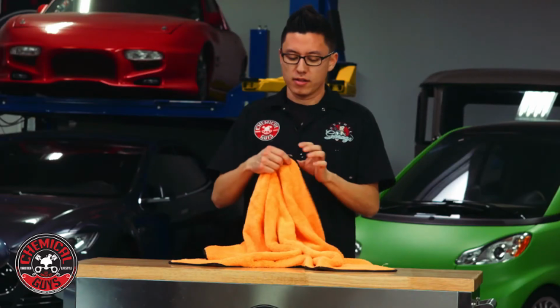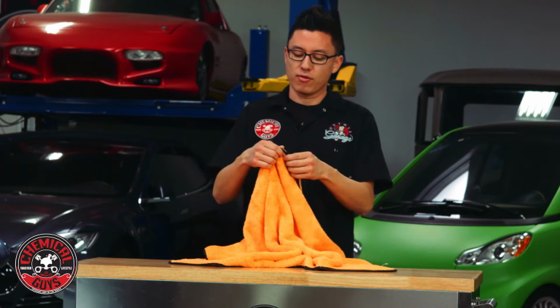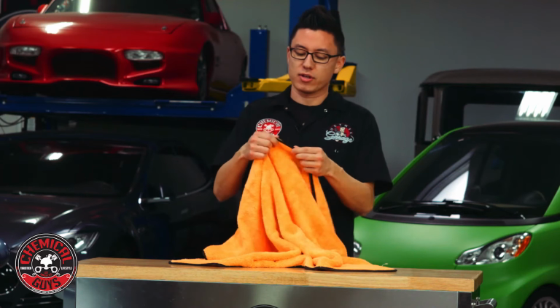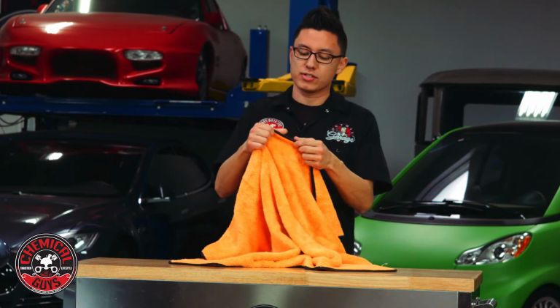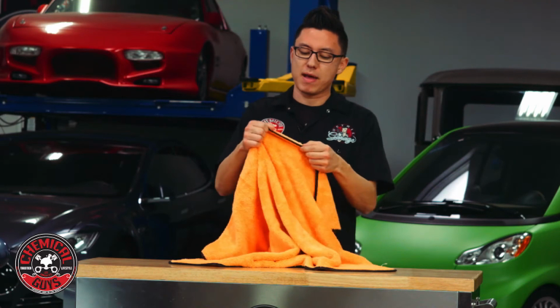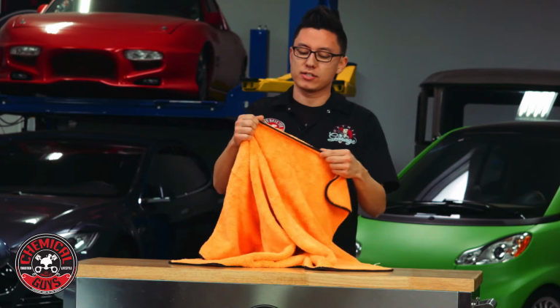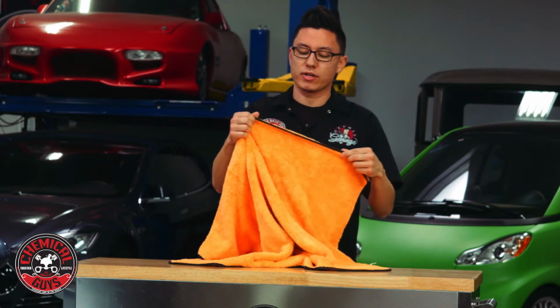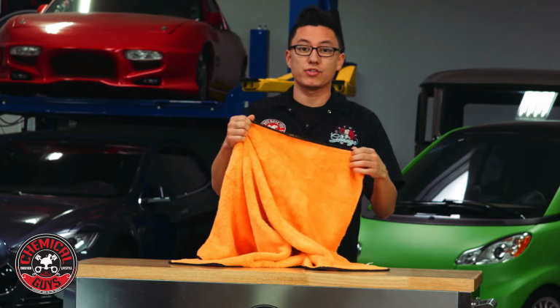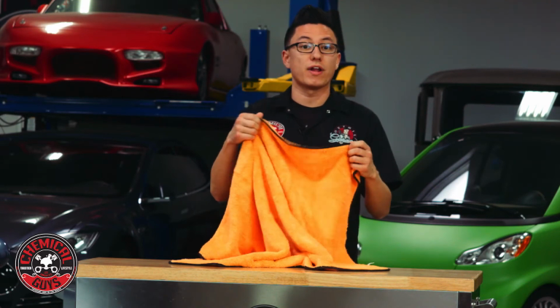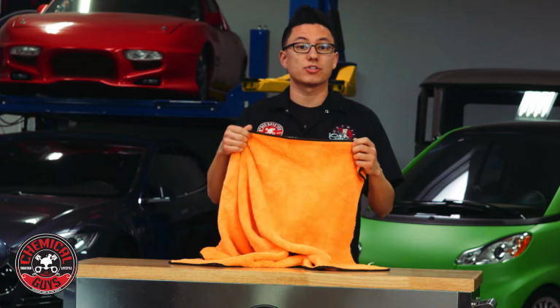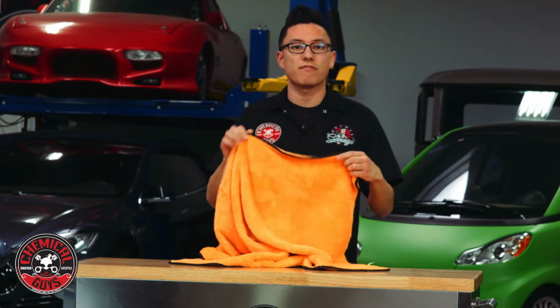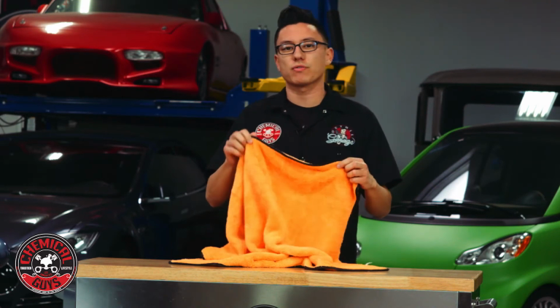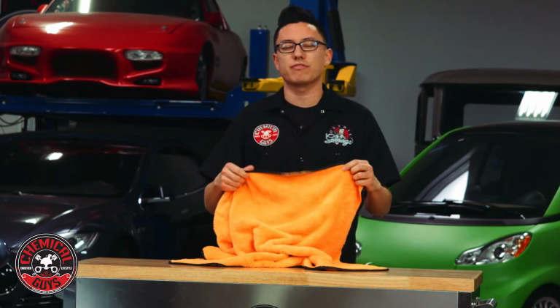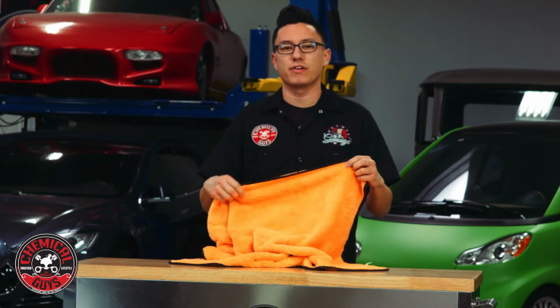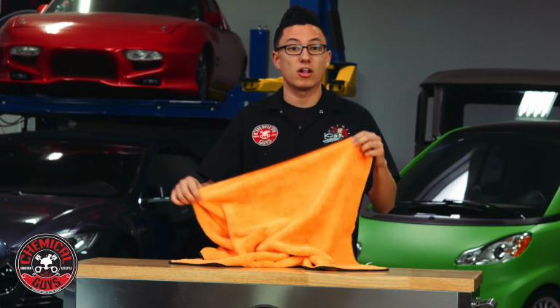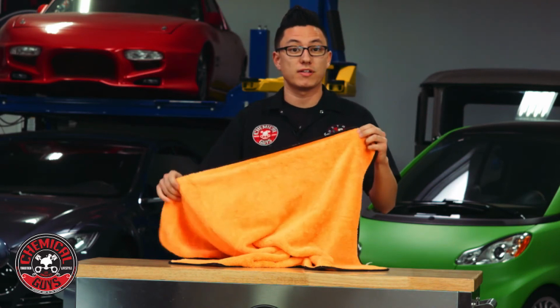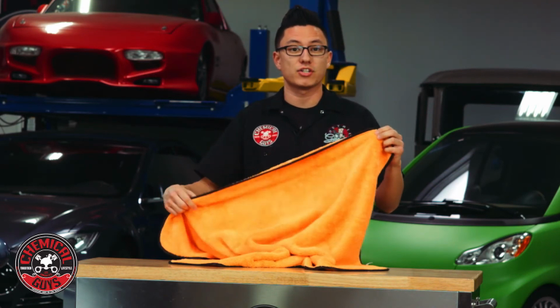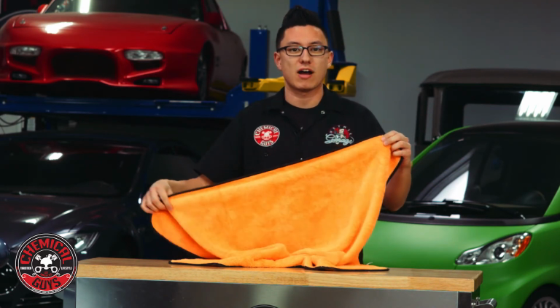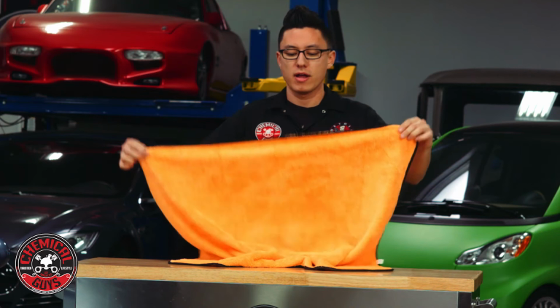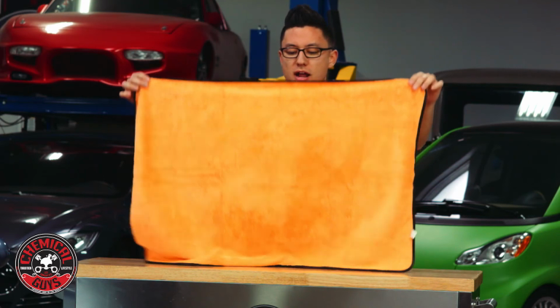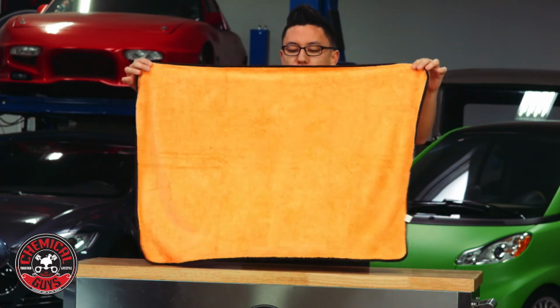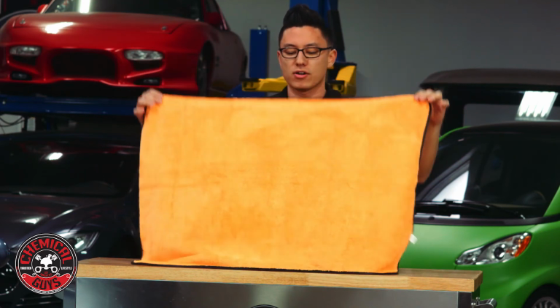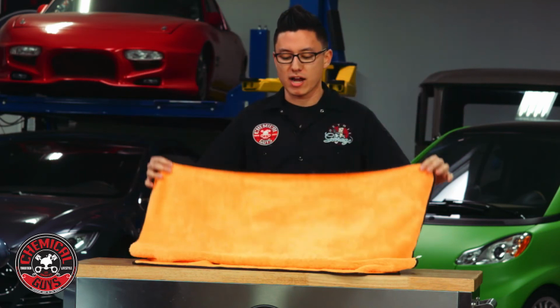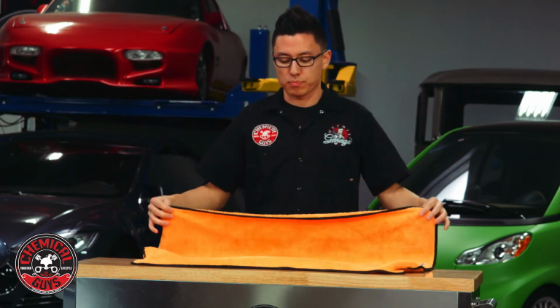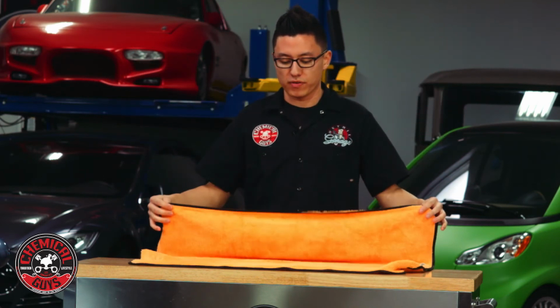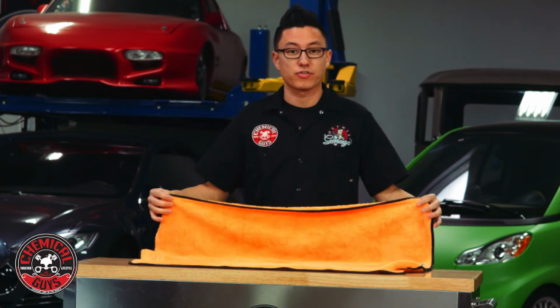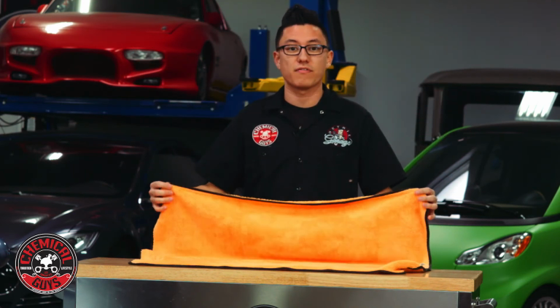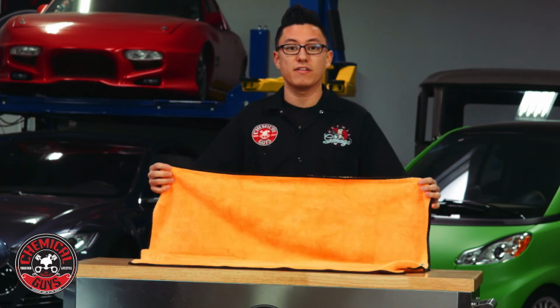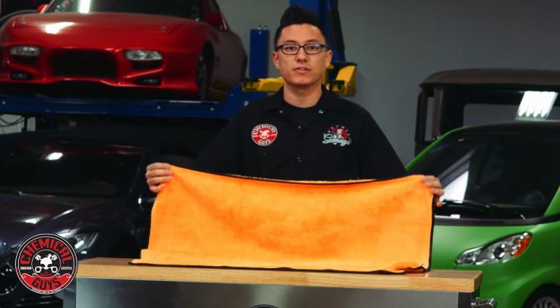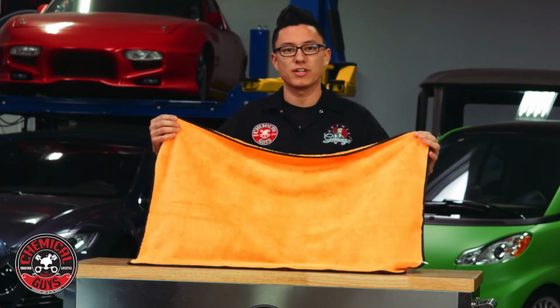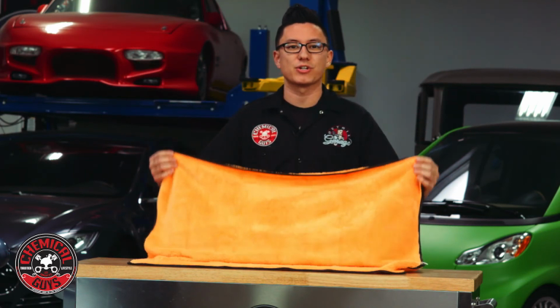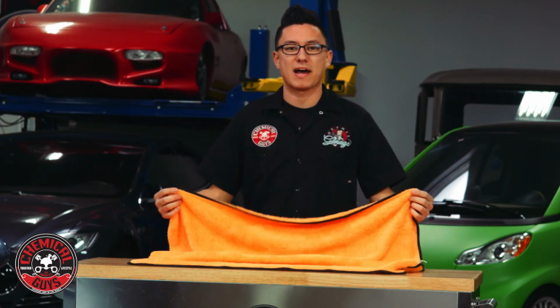The towel also has a banded silk edge for an extra soft, scratch free feel all the way to the edge of the towel. The extra large size is perfect for drying off any vehicle in a single pass.